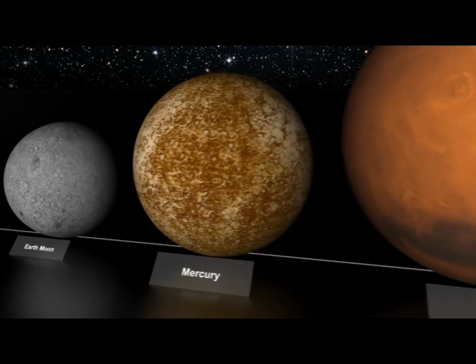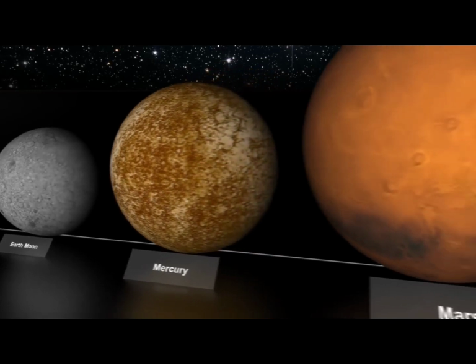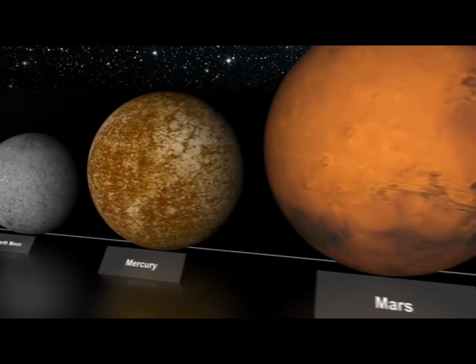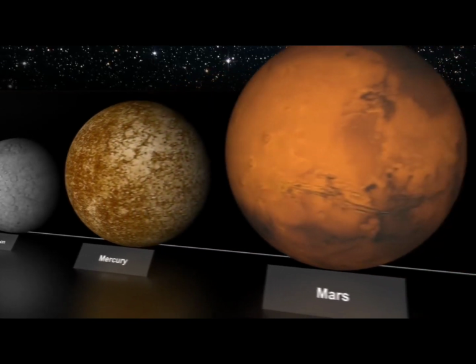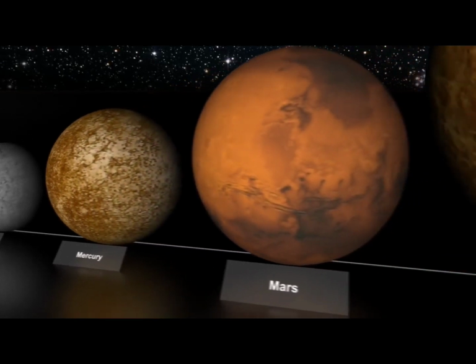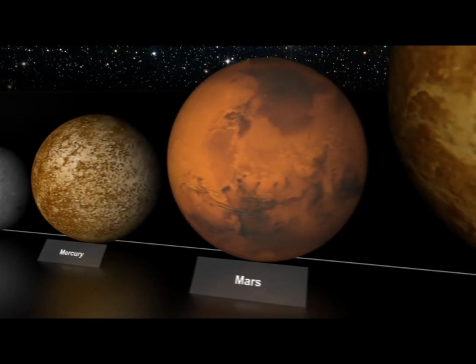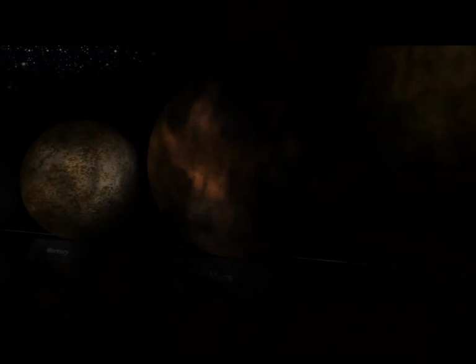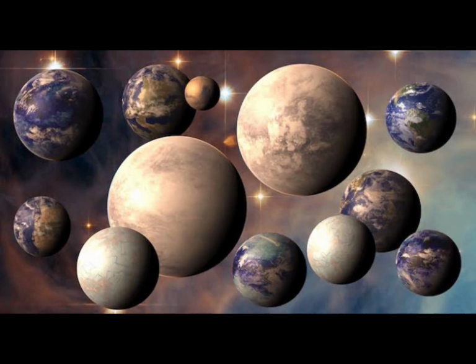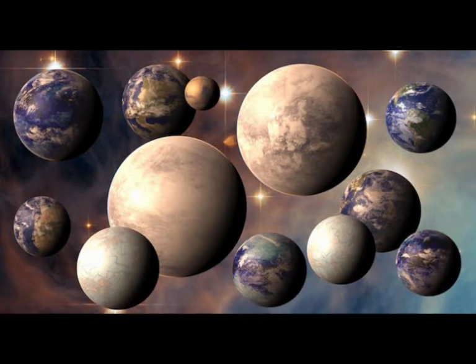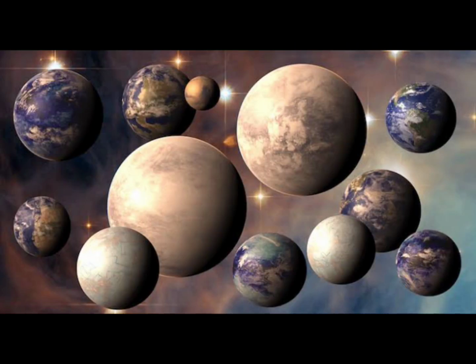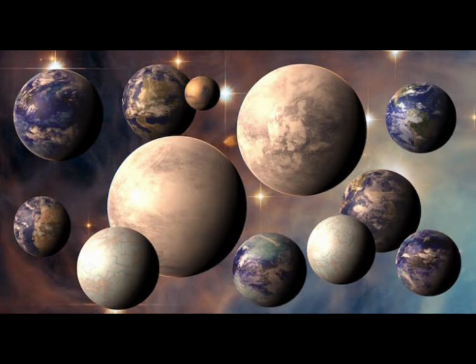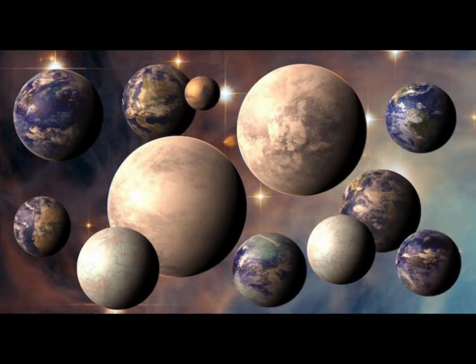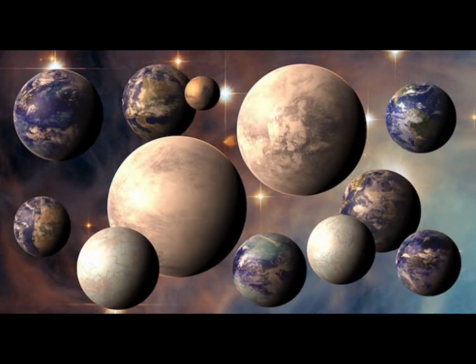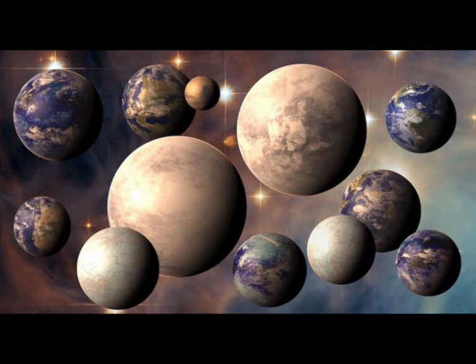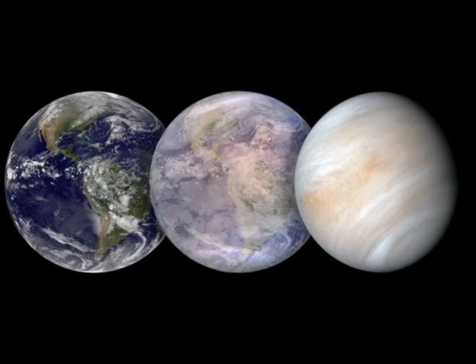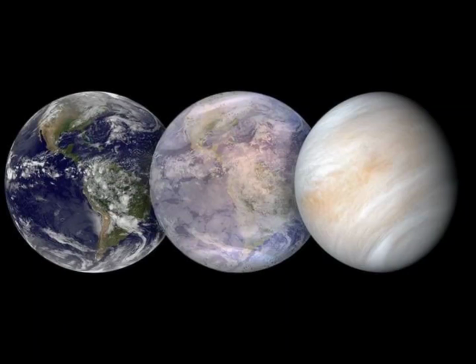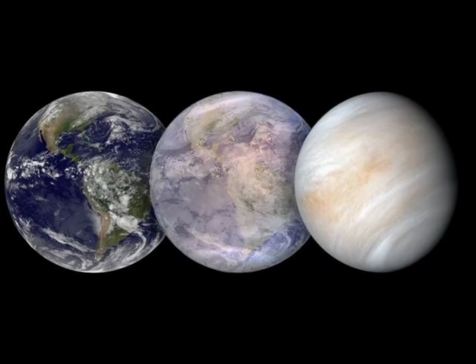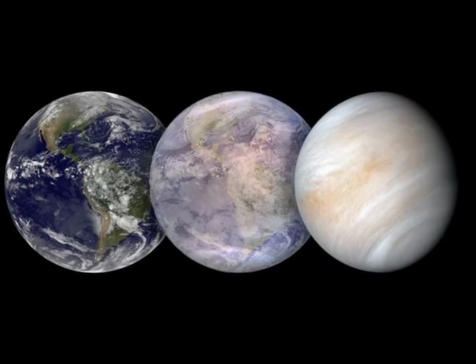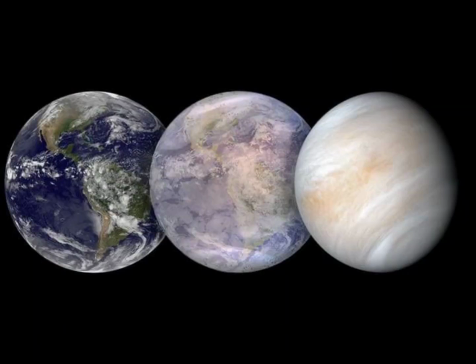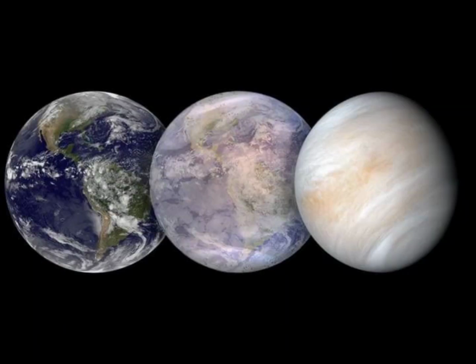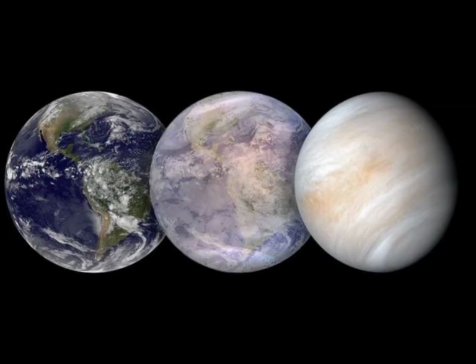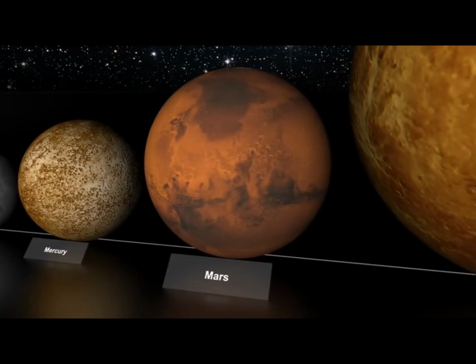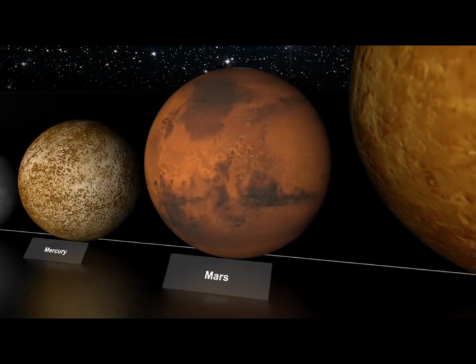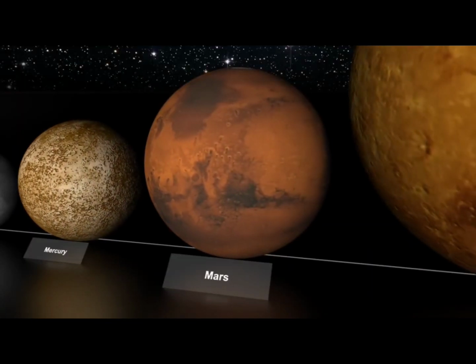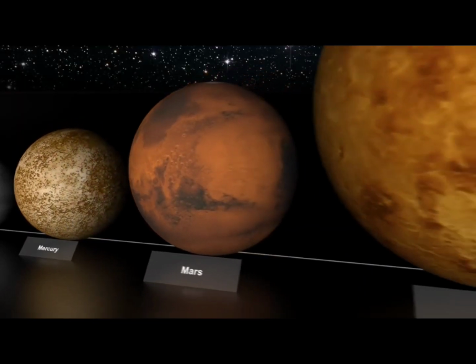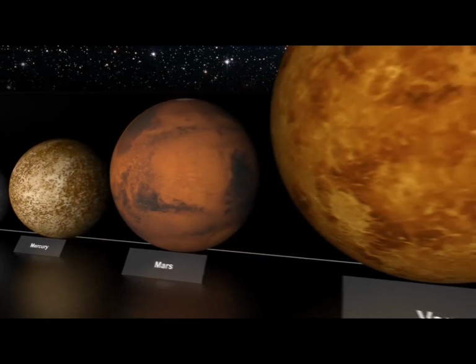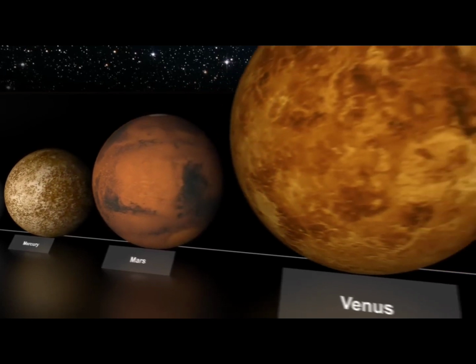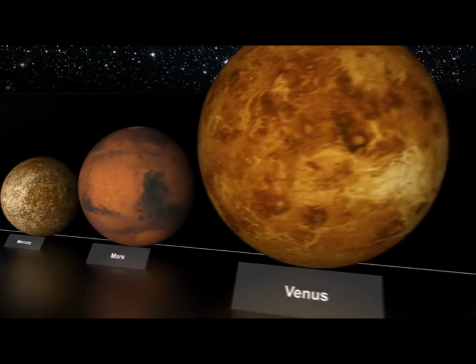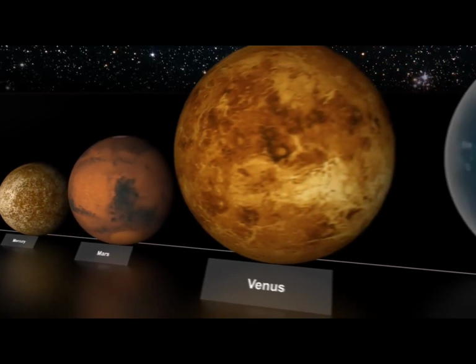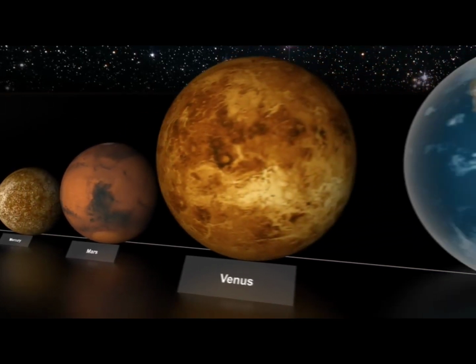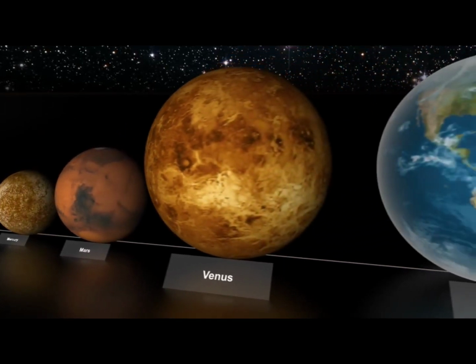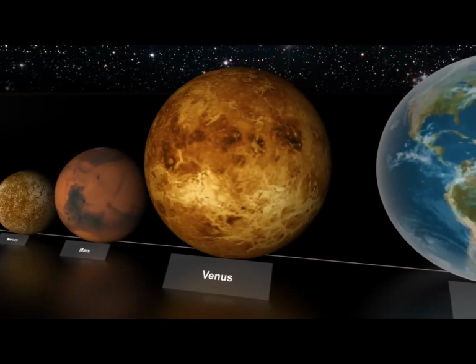The exoplanet, which the team found with NASA's Transiting Exoplanet Survey Satellite, TESS, is estimated to have a width around 1.1 times that of Earth, making it similar to our planet as well as Venus, which is often called our world's solar system twin.